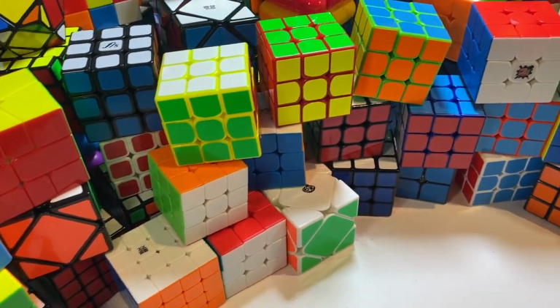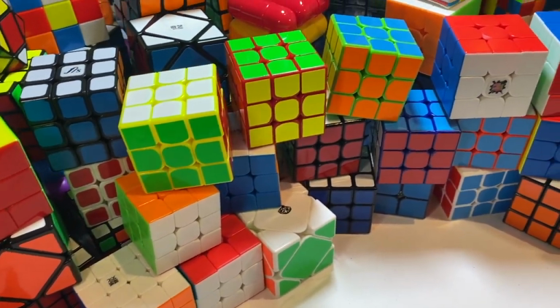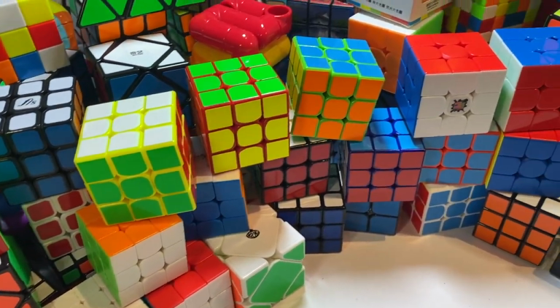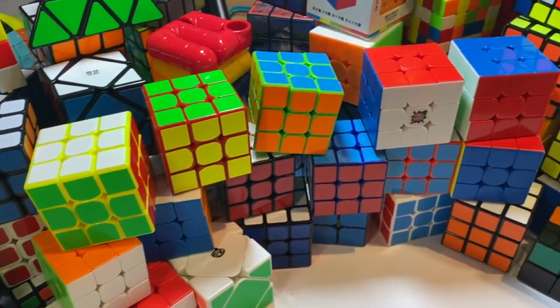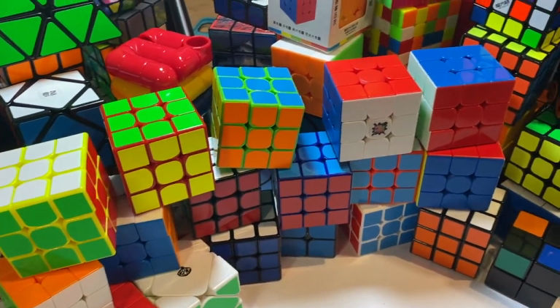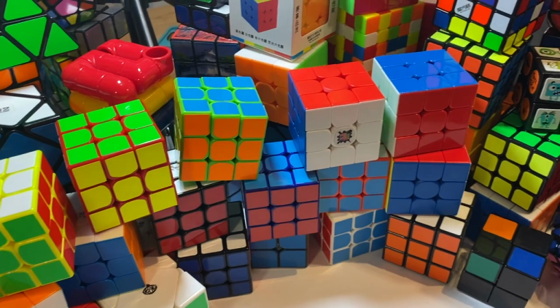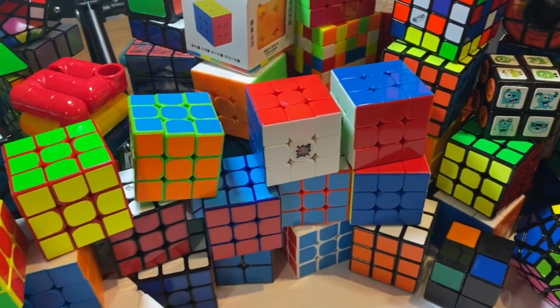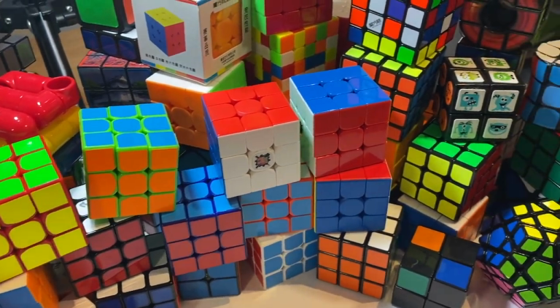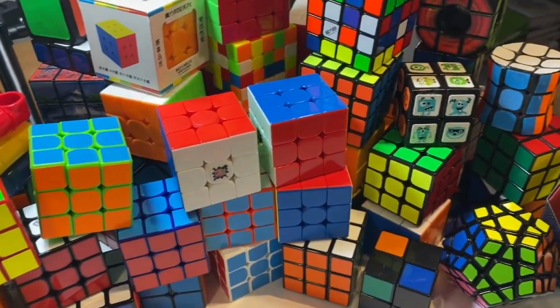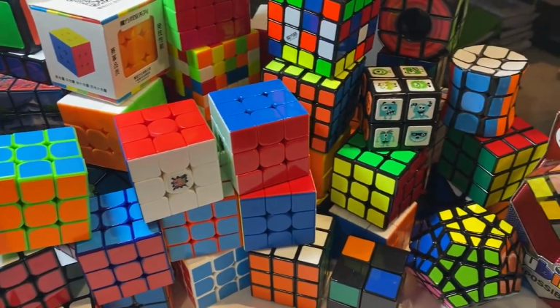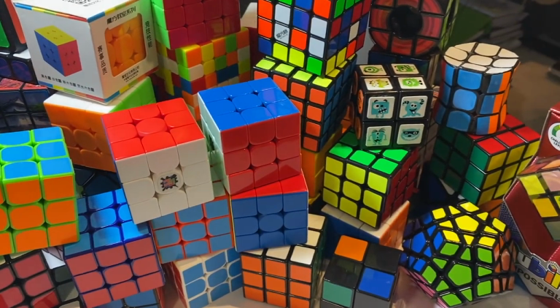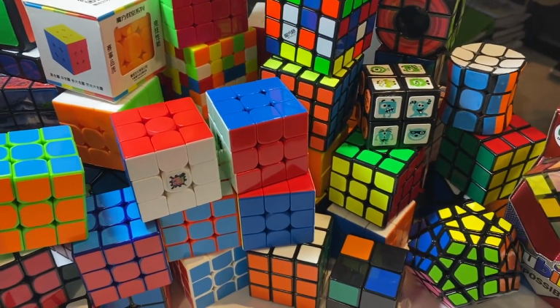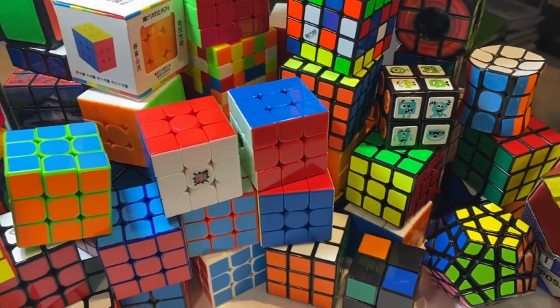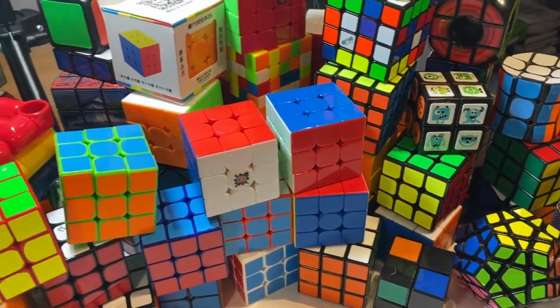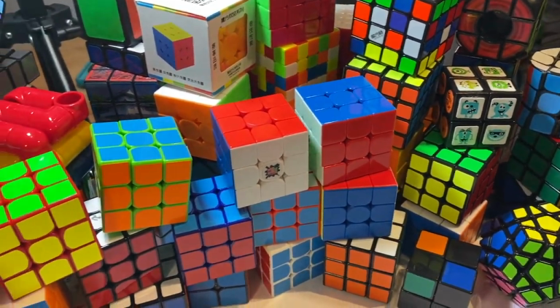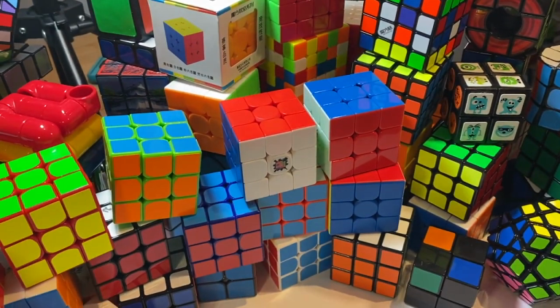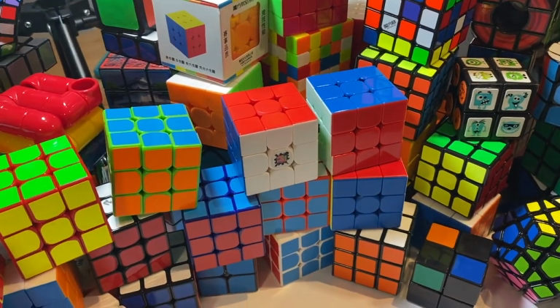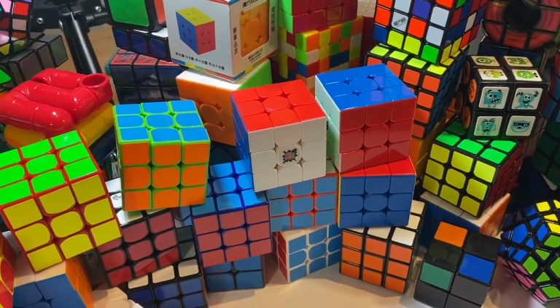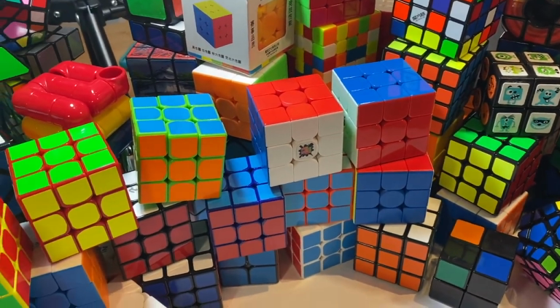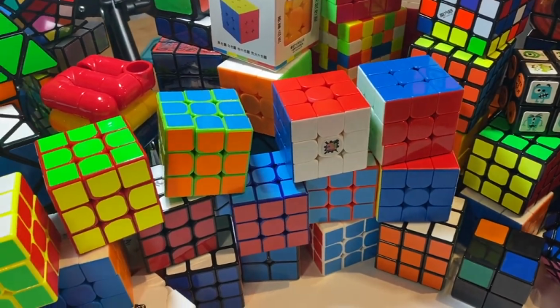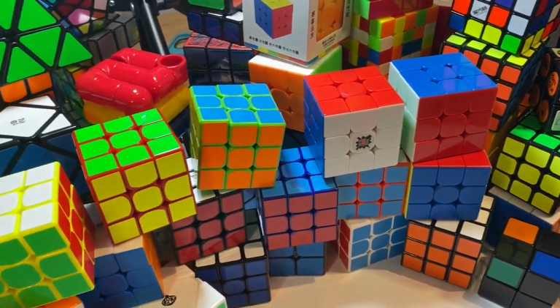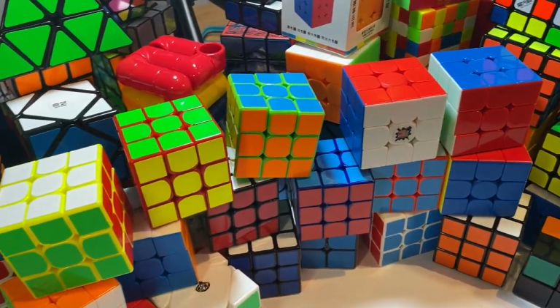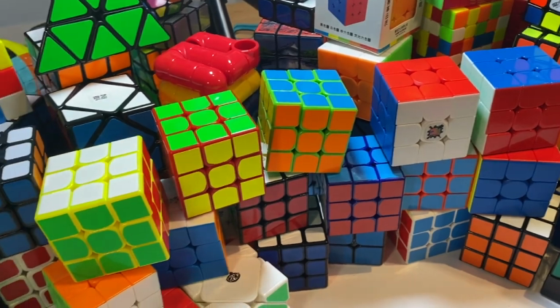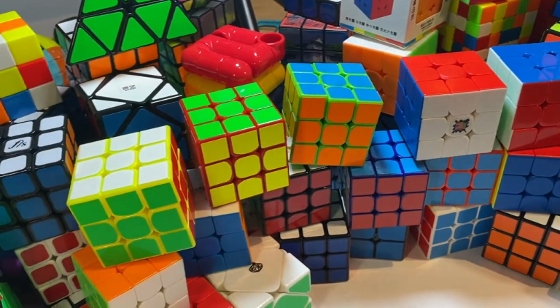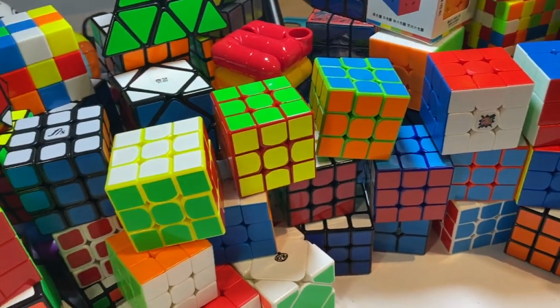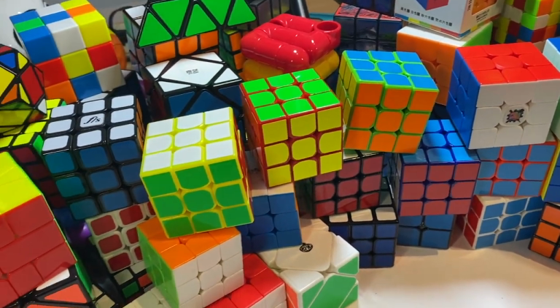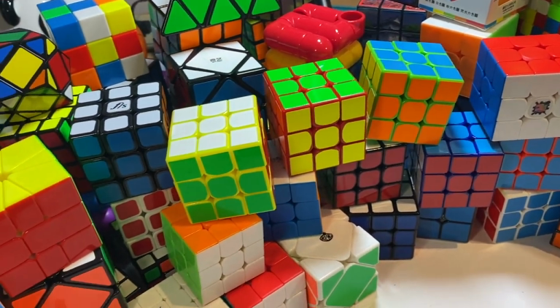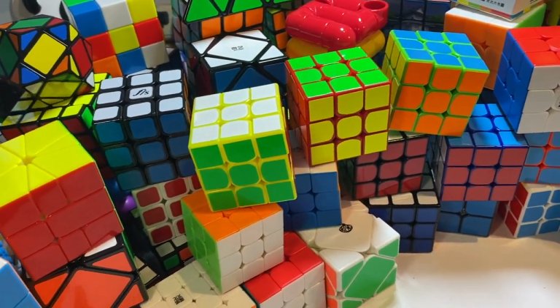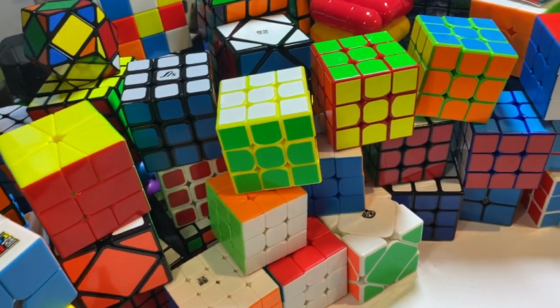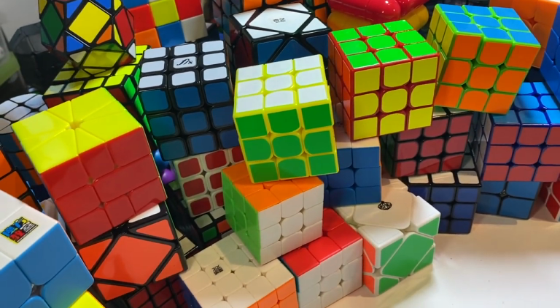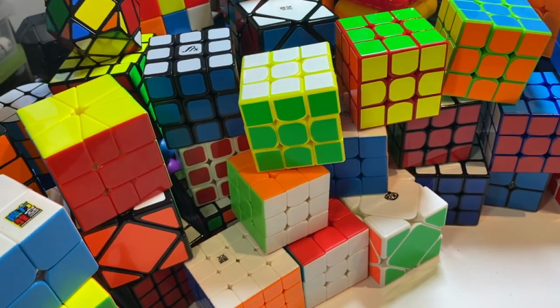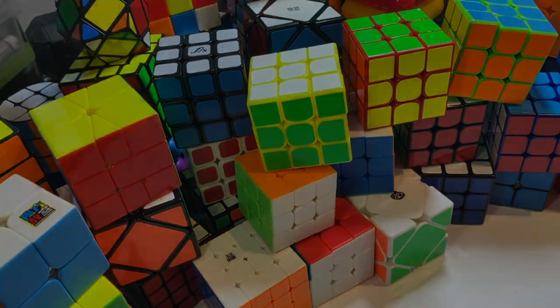That is my entire cube collection as of January 2021. I really hope you guys enjoyed this video. If you did, make sure to like and subscribe. I'll see you guys next time on CrazyBeanCarol. Bye!